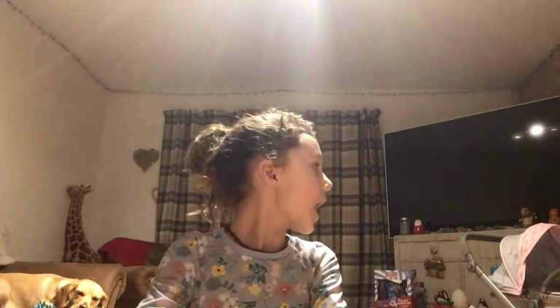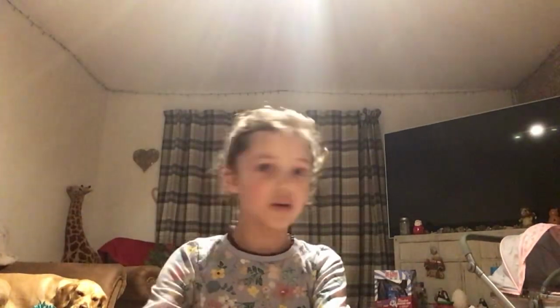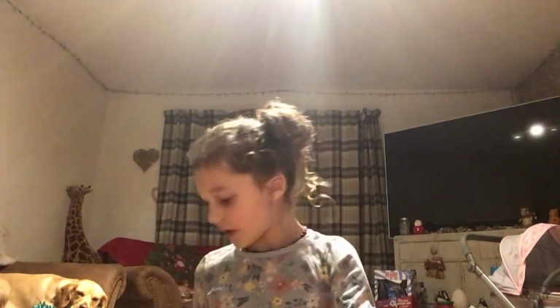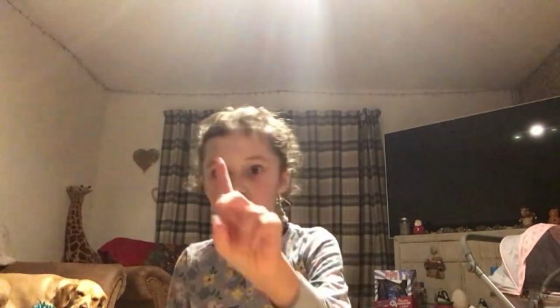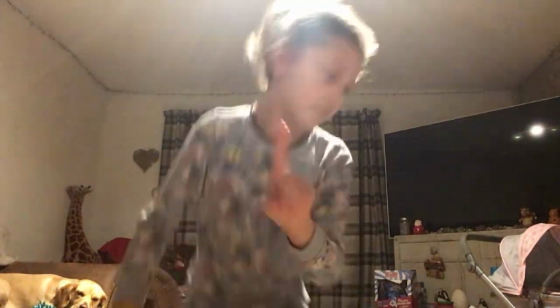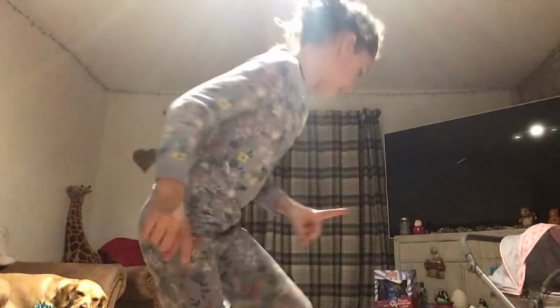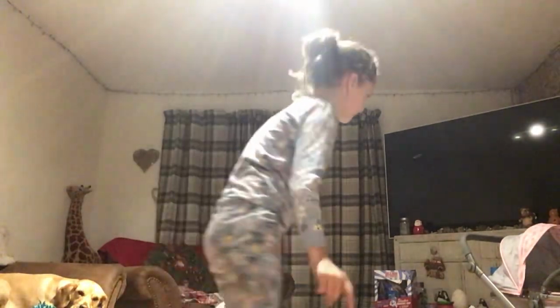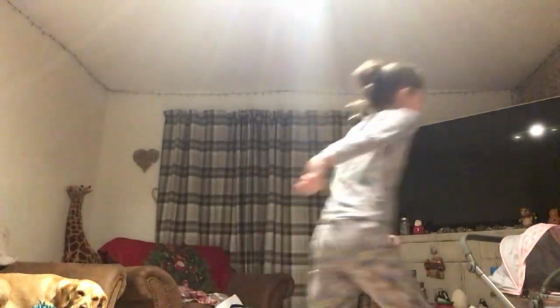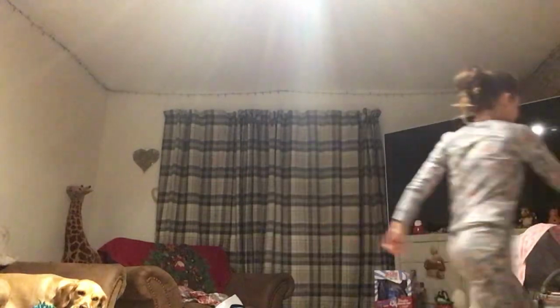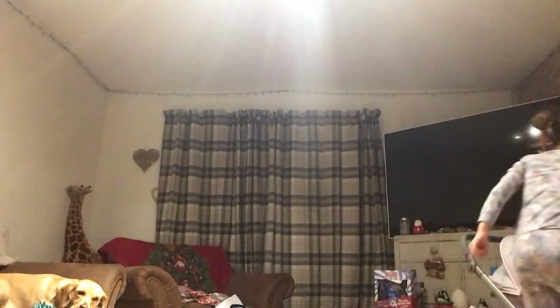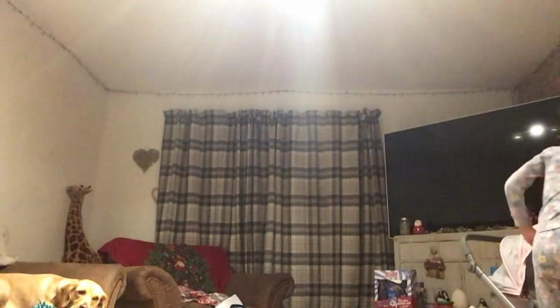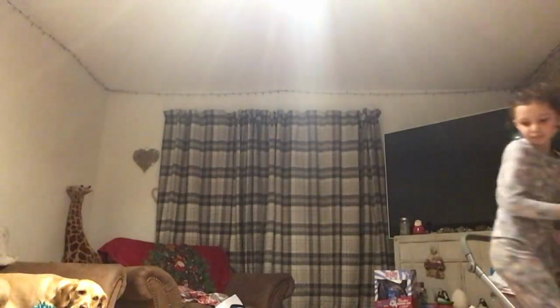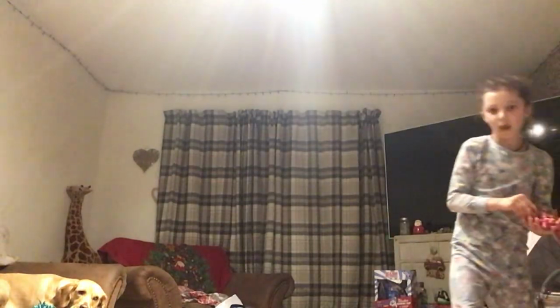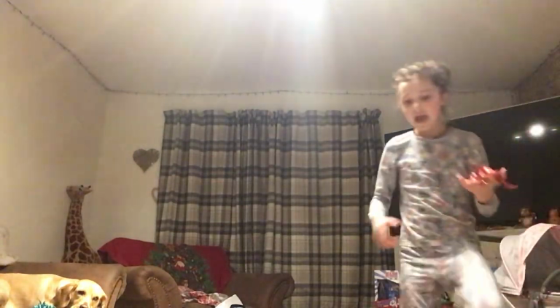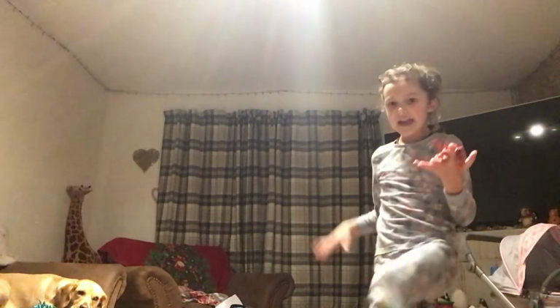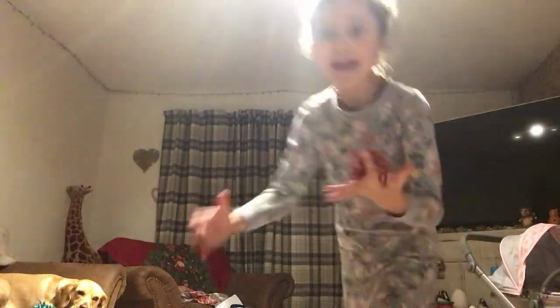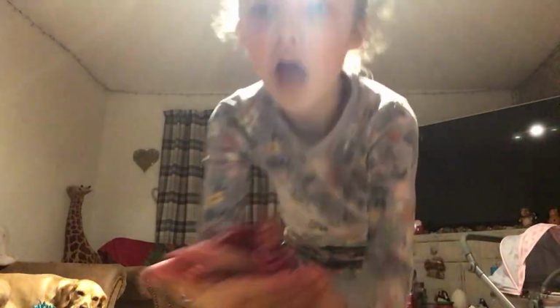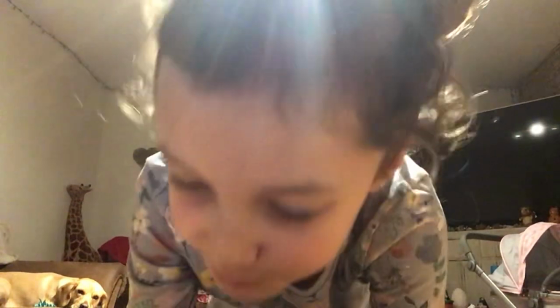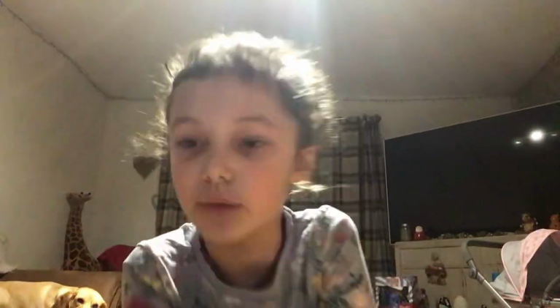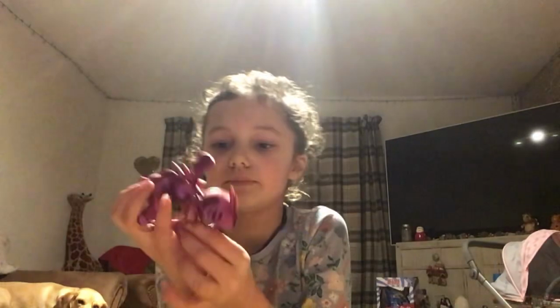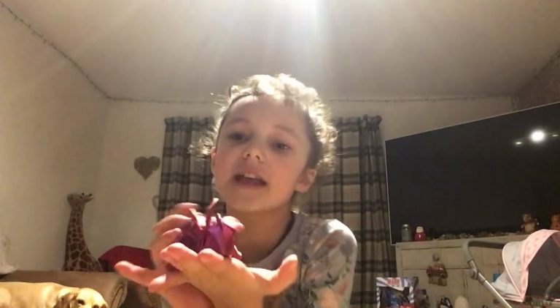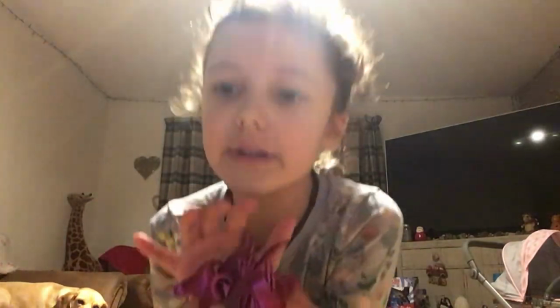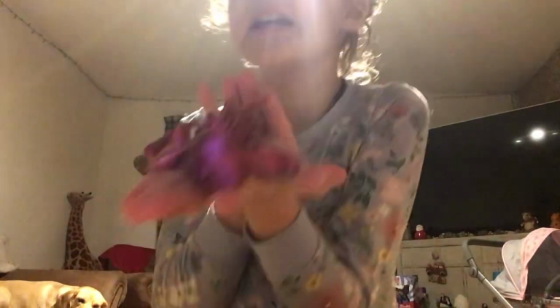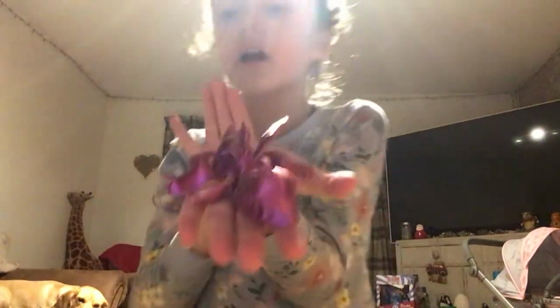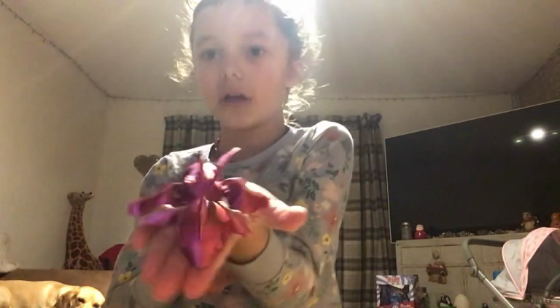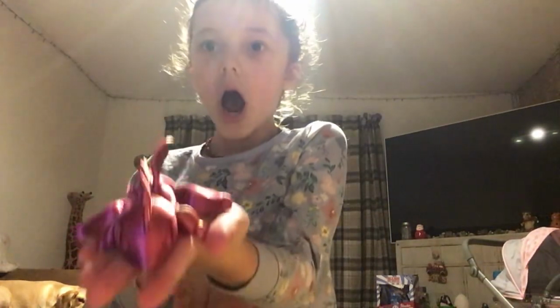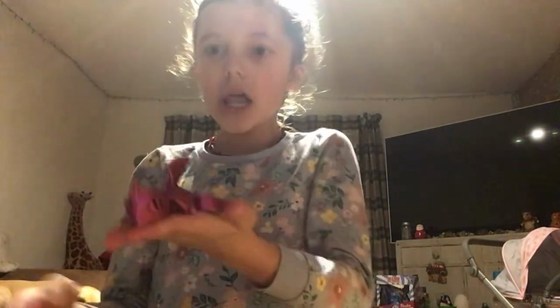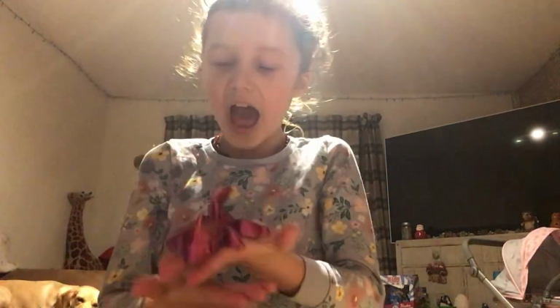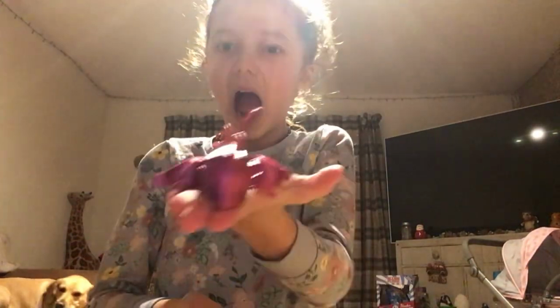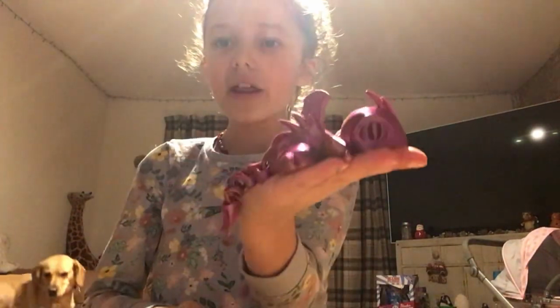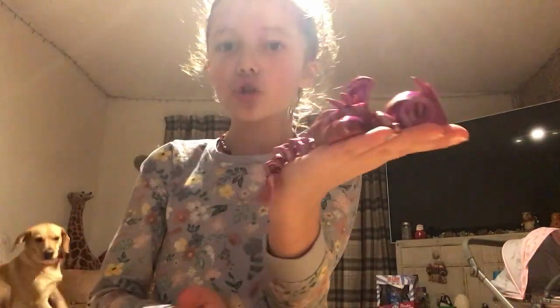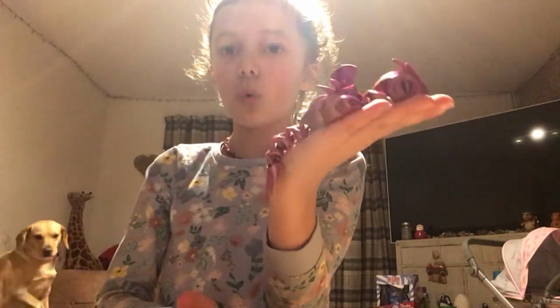I got something for my stocking — hold on. It is a little dragon, it's a 3D dragon. Look at that, that's so cool!